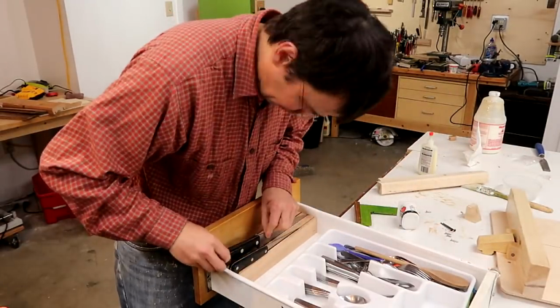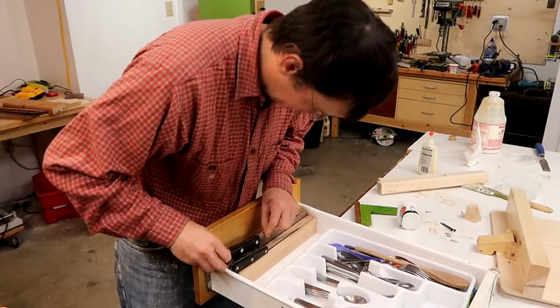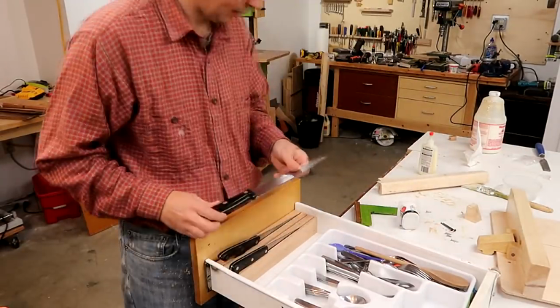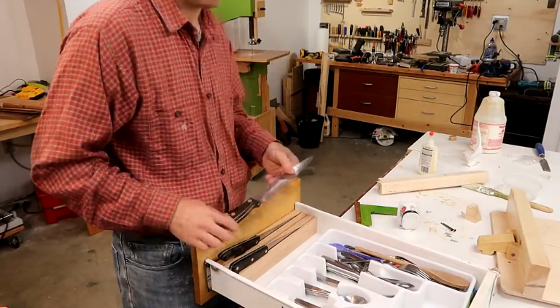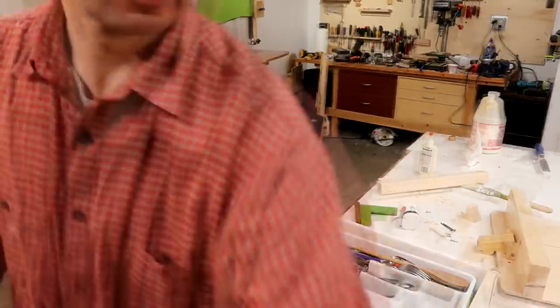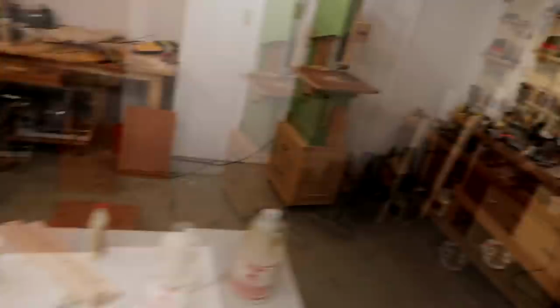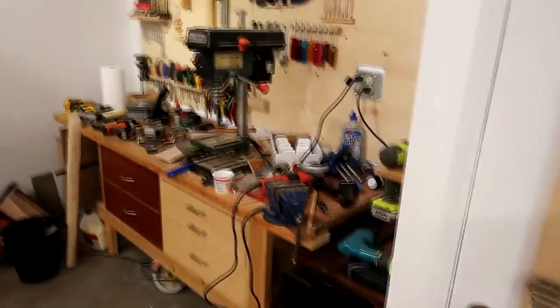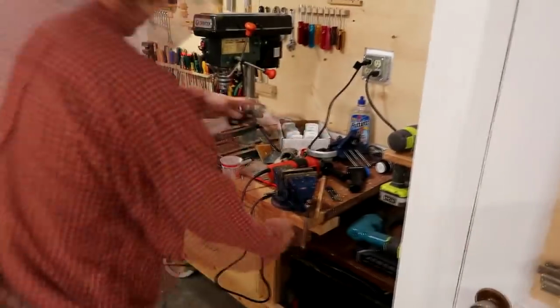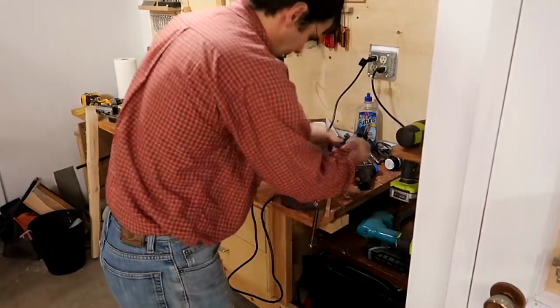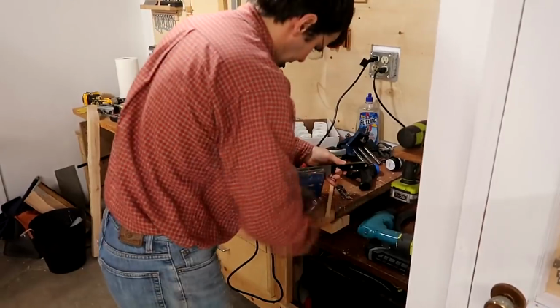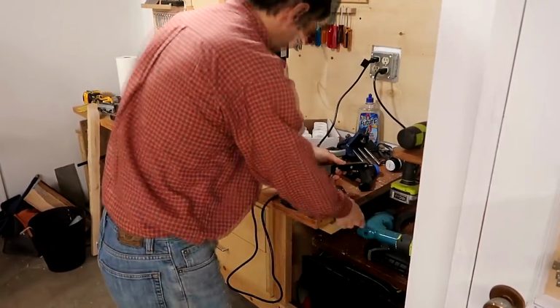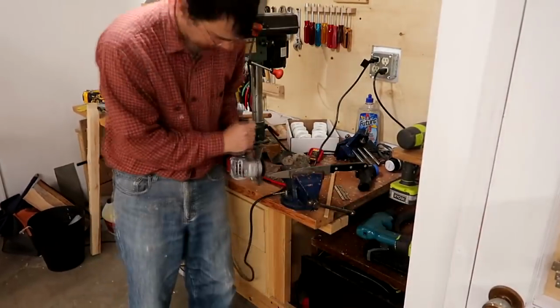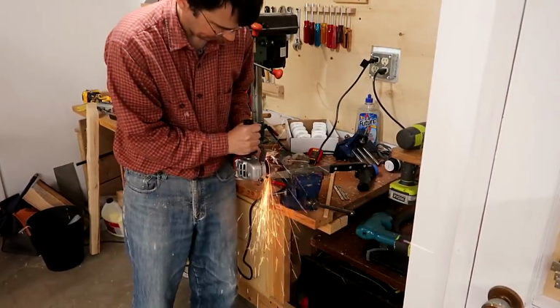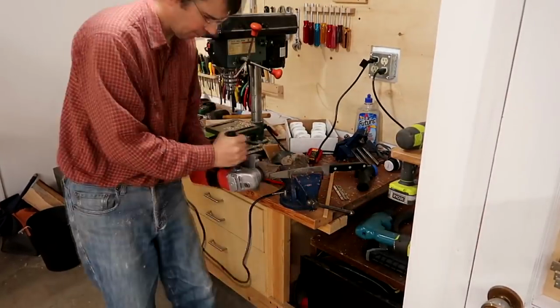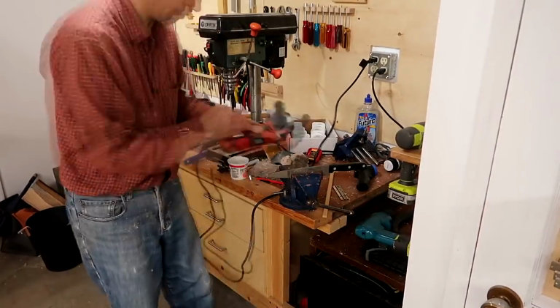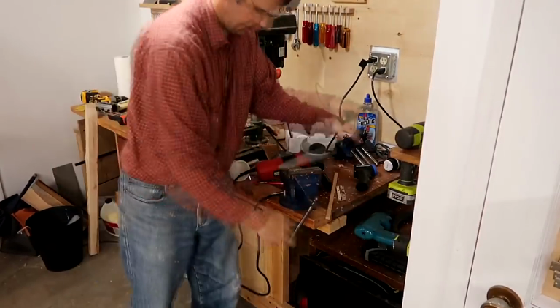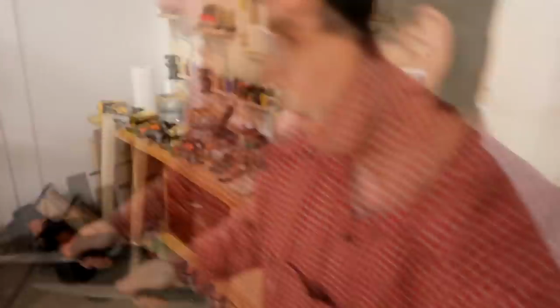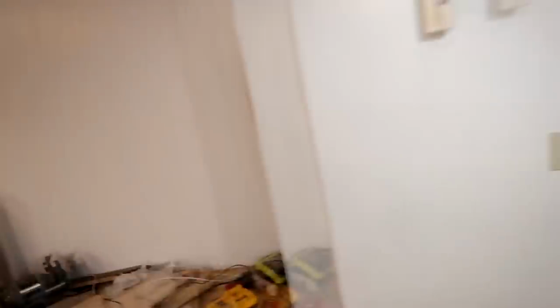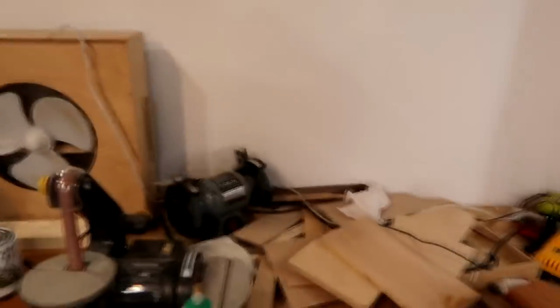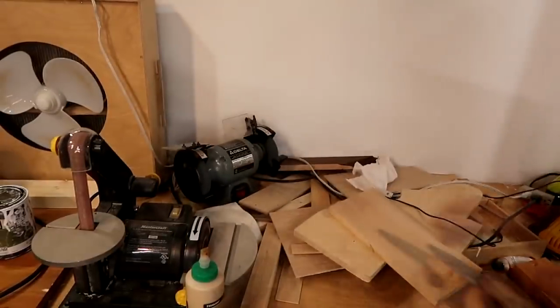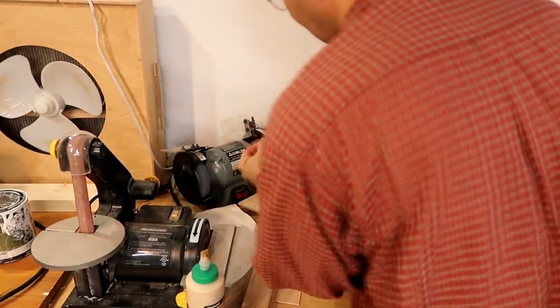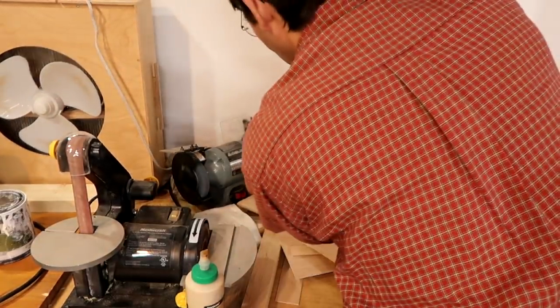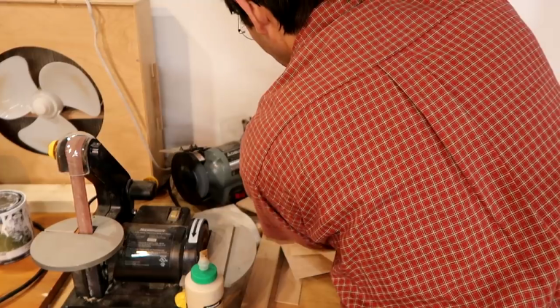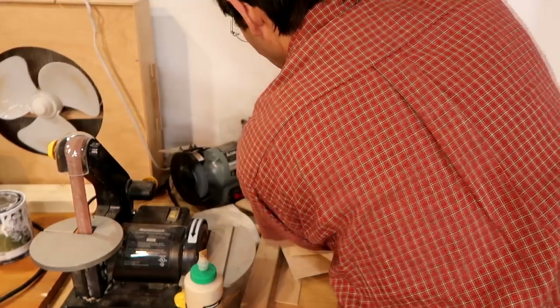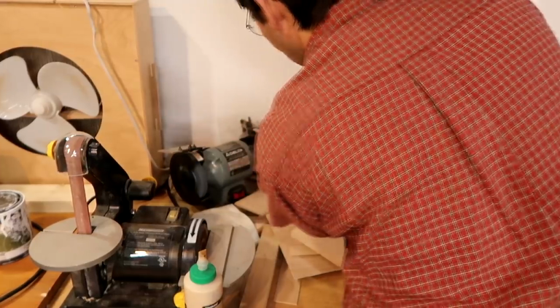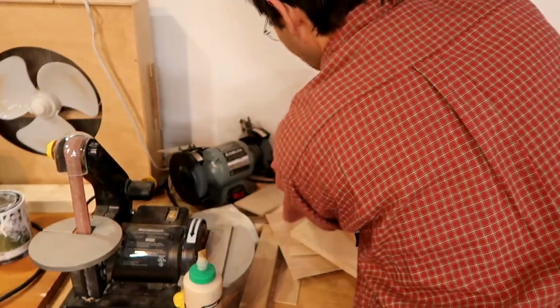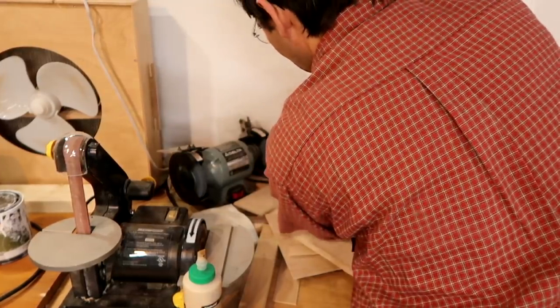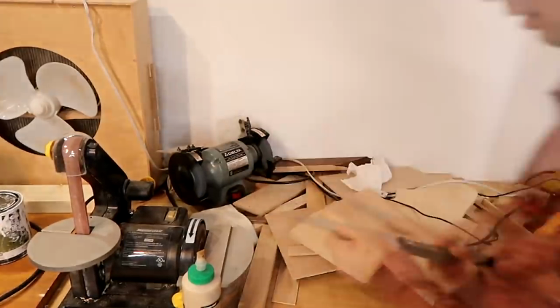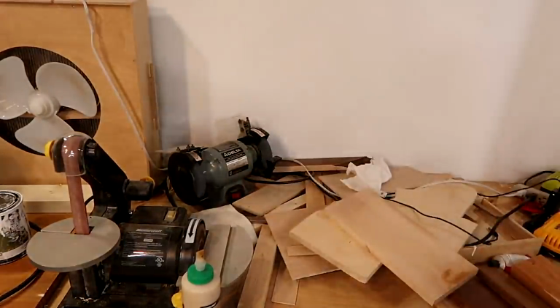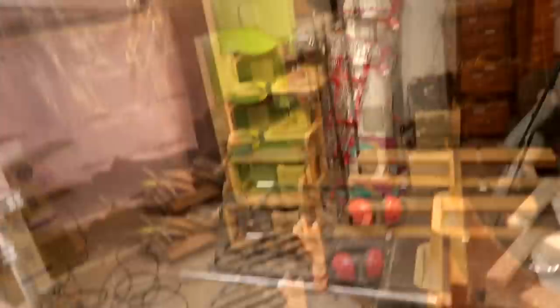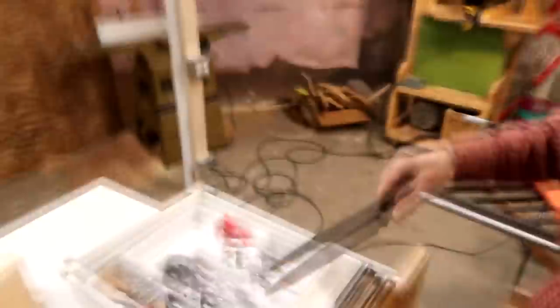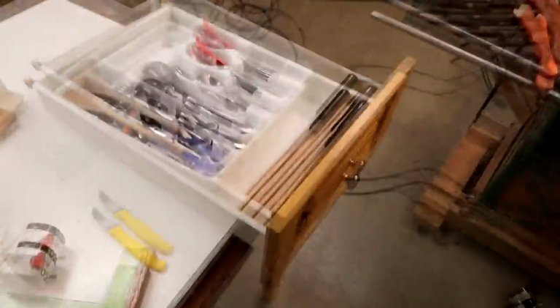And one of those knives — the cheapest of them all — is just a little bit too long to fit across the drawer. So I have a solution for that, which is to just cut the tip of it off with an angle grinder. I'm sure that technique will get all the knife nerds all worked up.